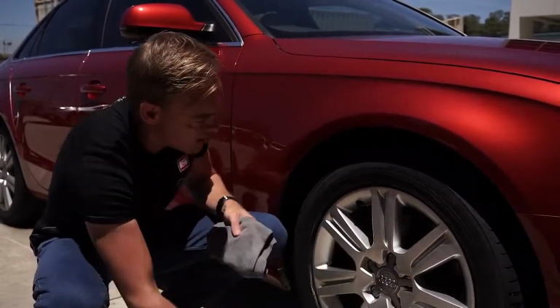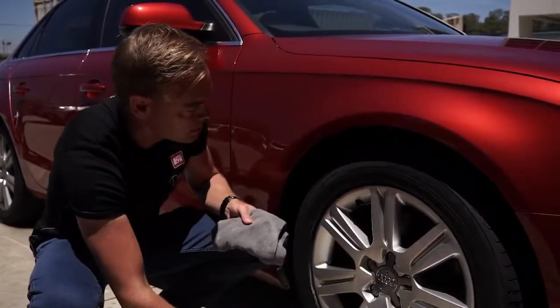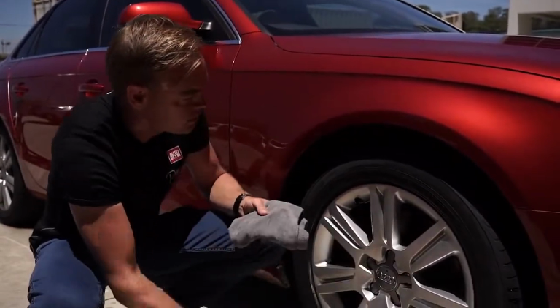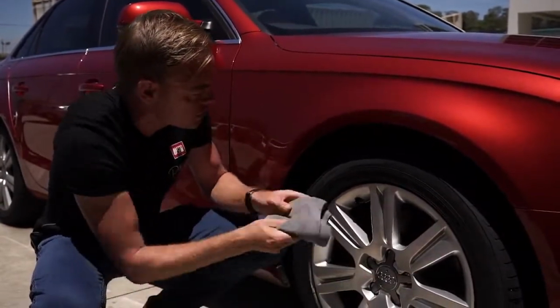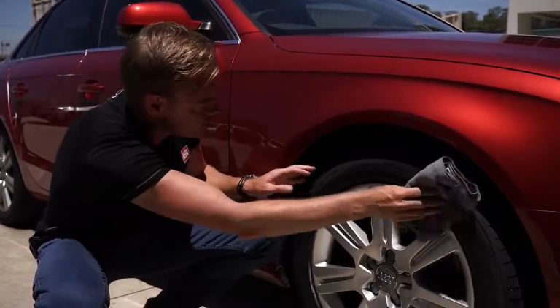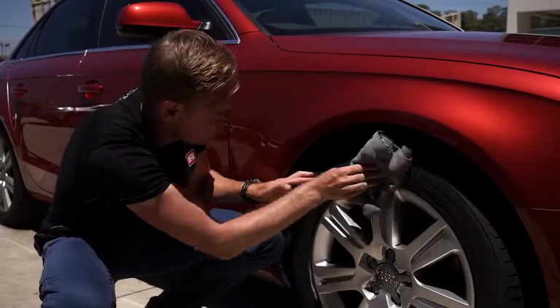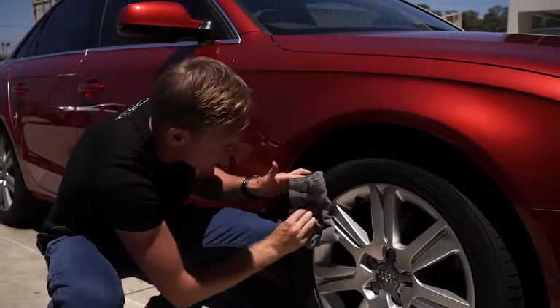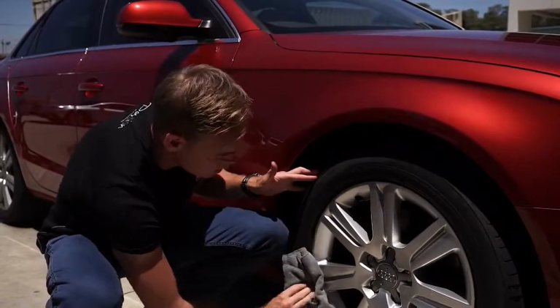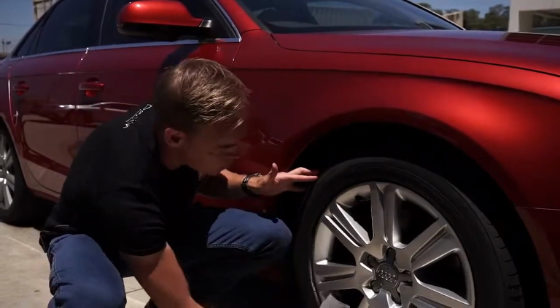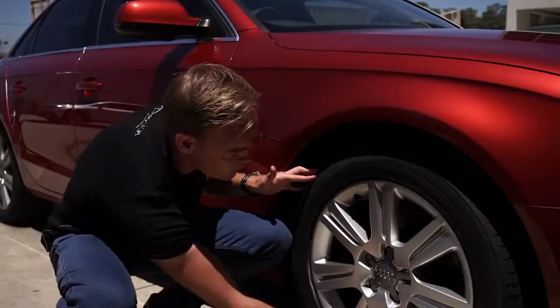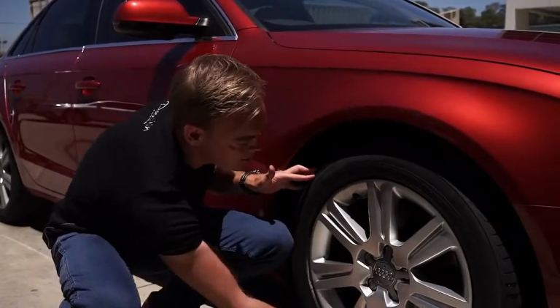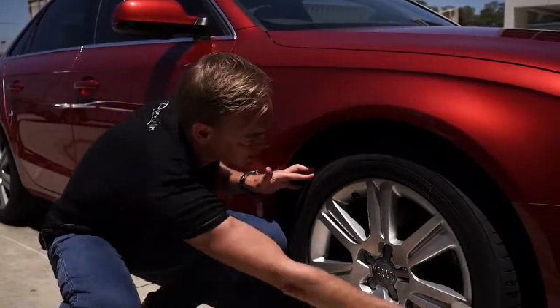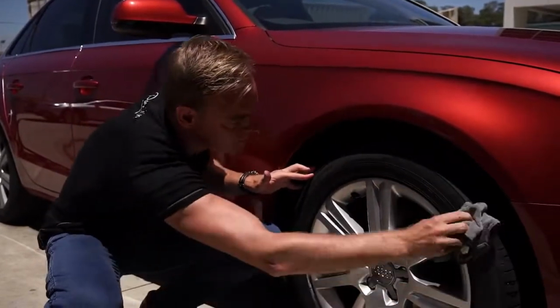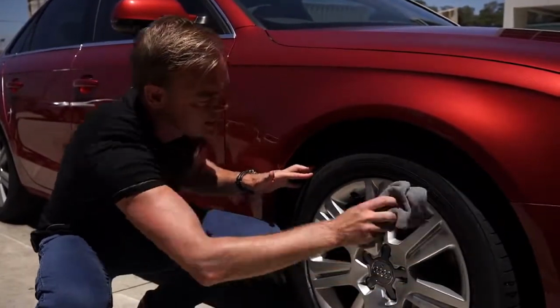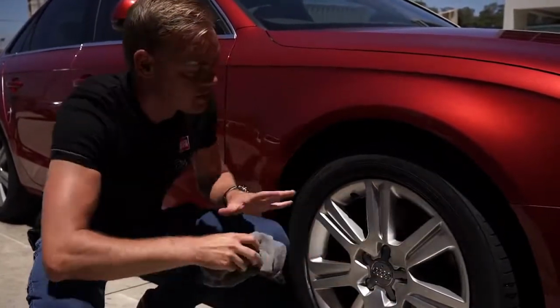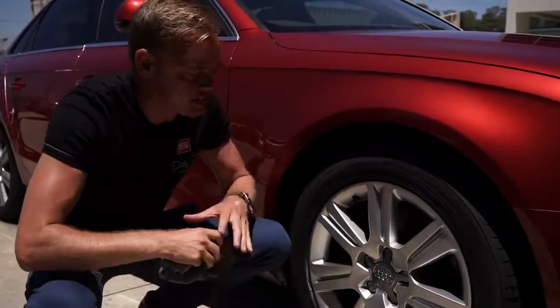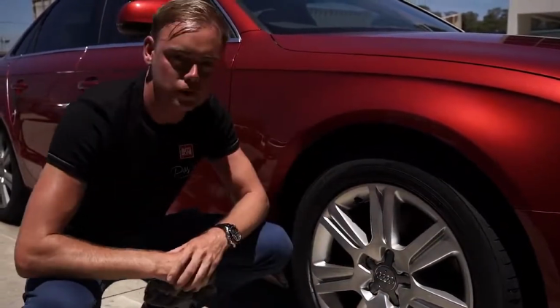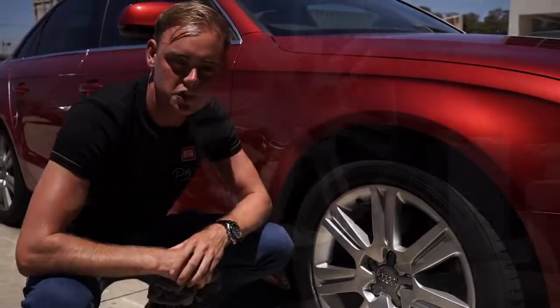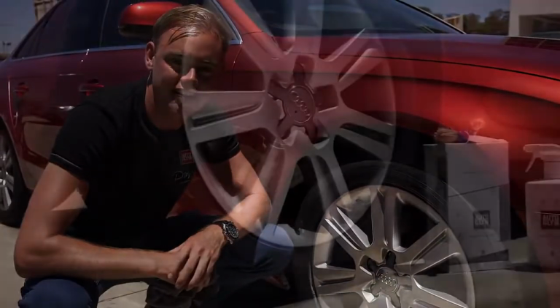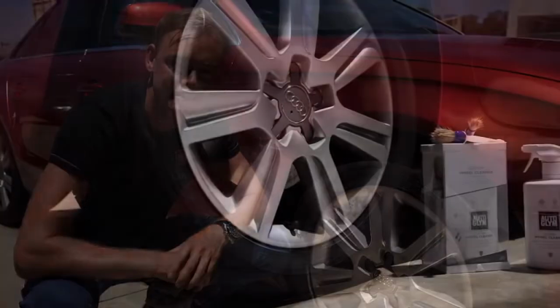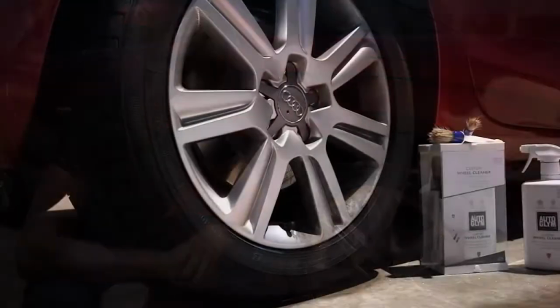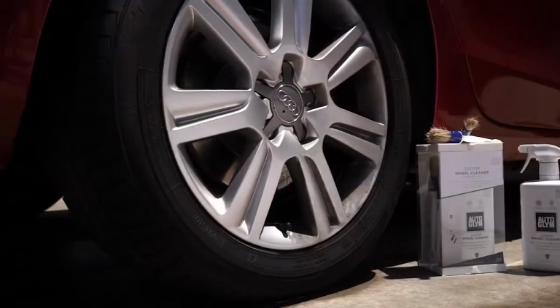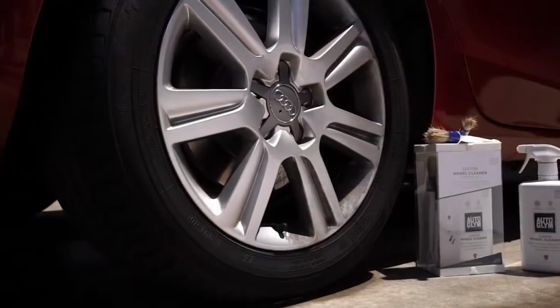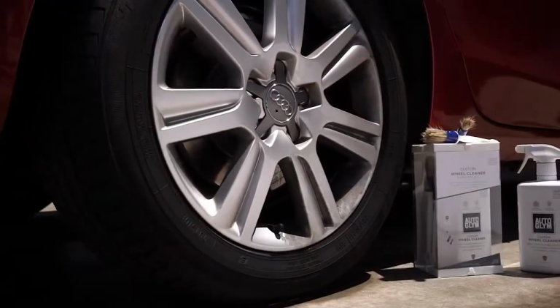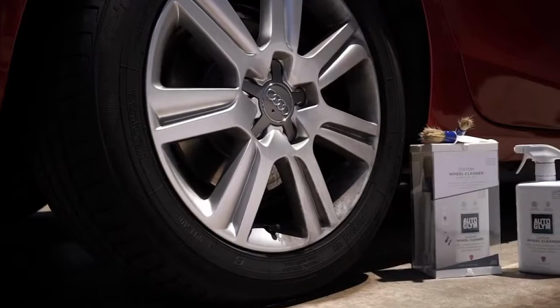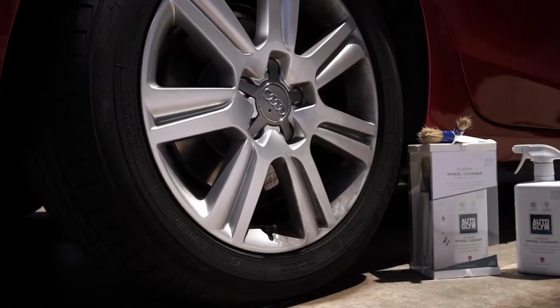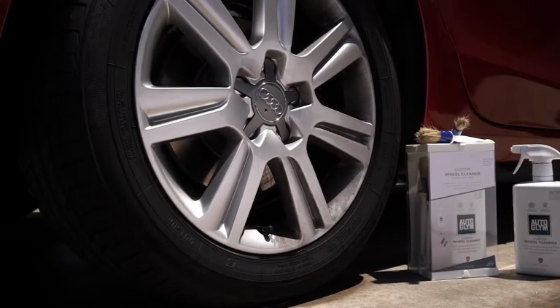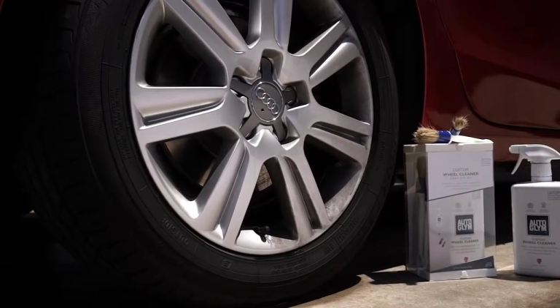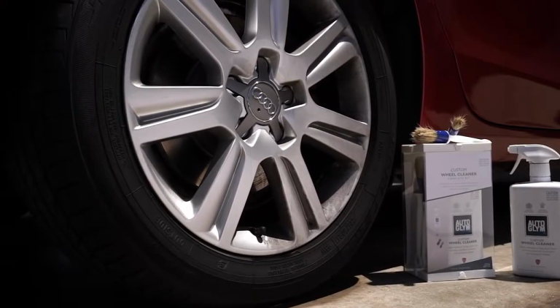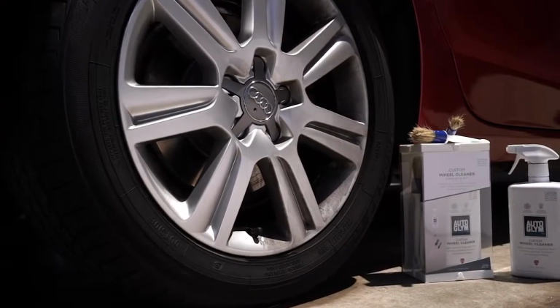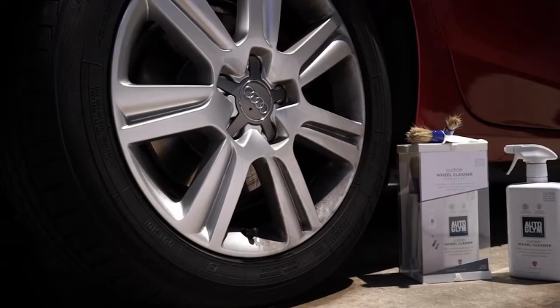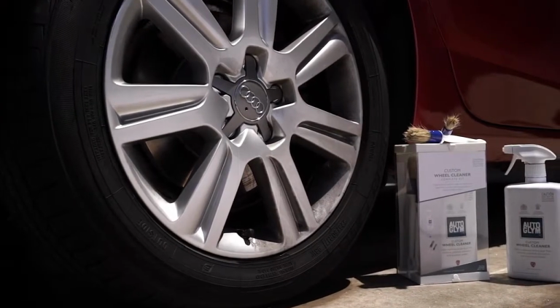Try not to get any on the tires, but if you do, you can just give it a quick wipe around the edge. Then just leave the wheel to dry. This will help keep your wheels clean for up to six weeks.